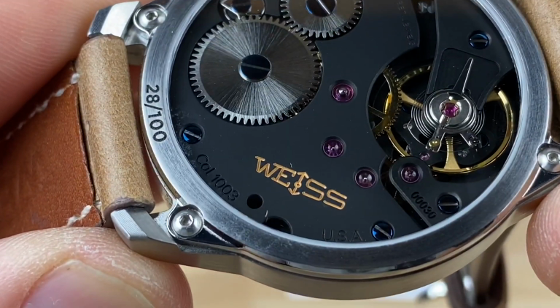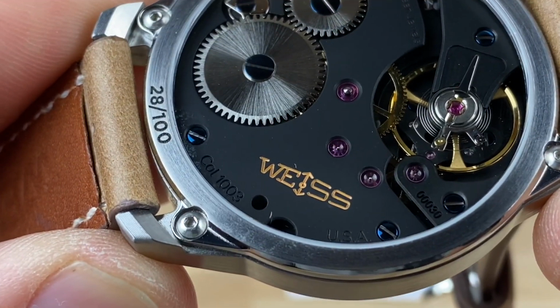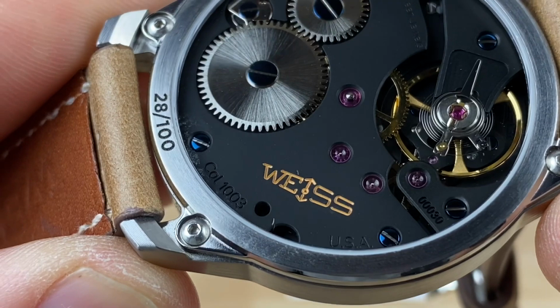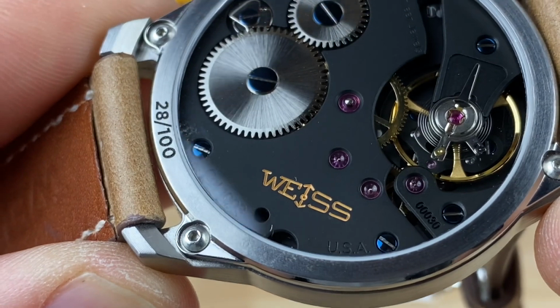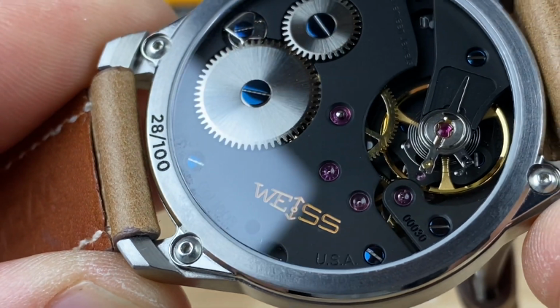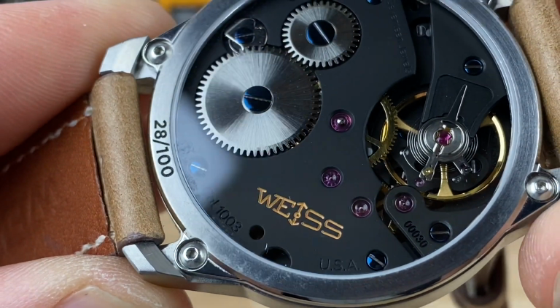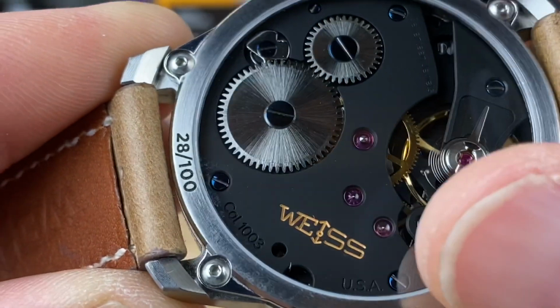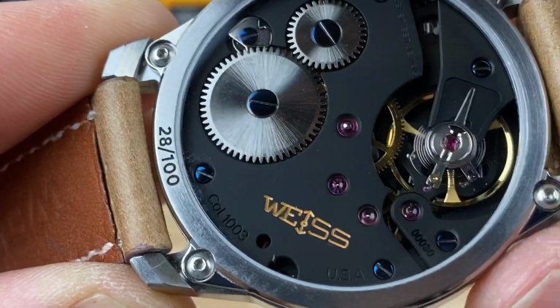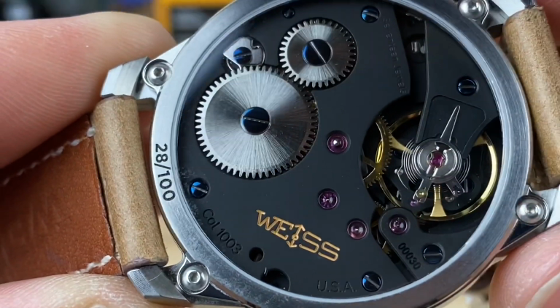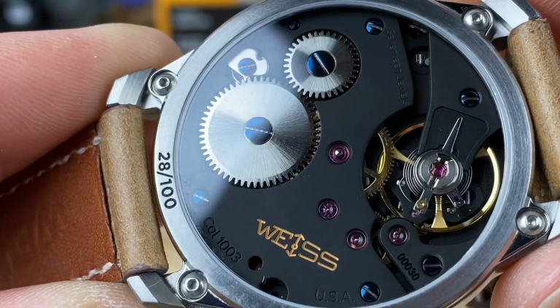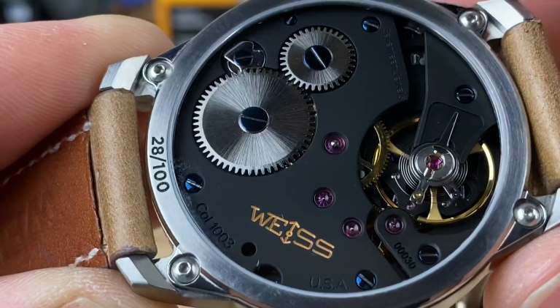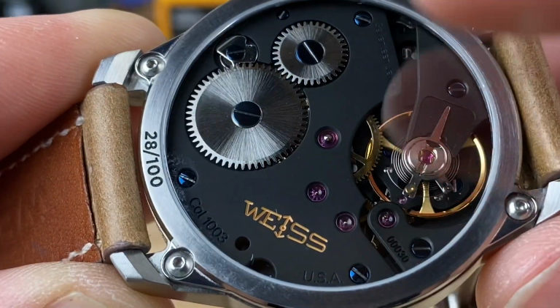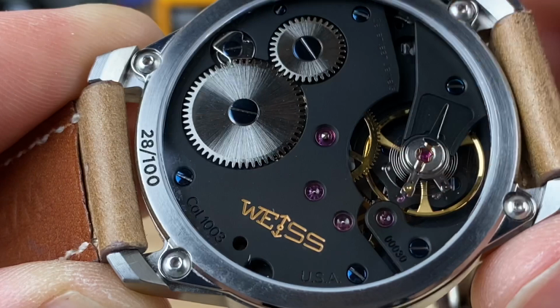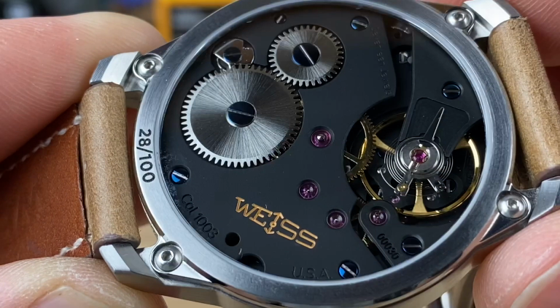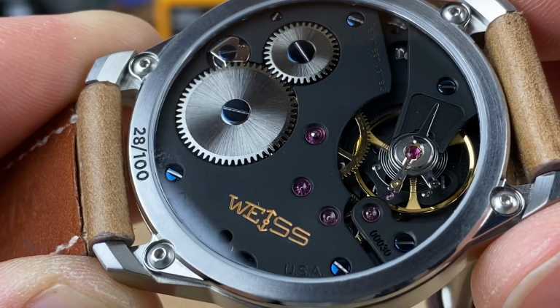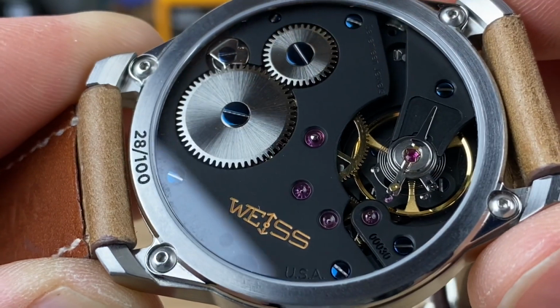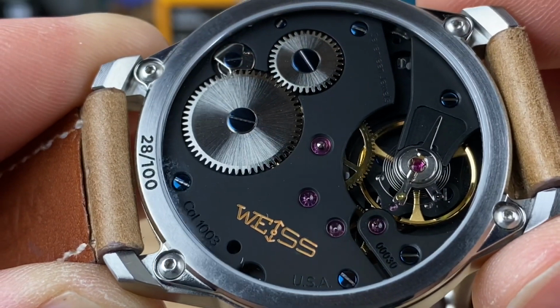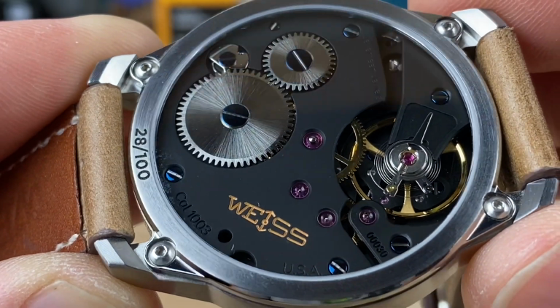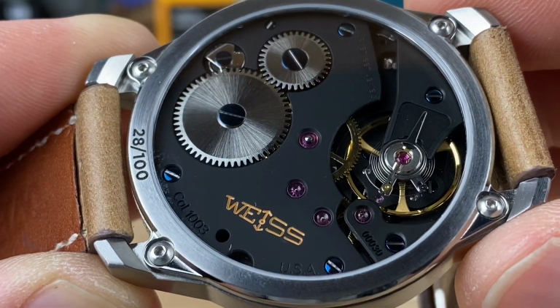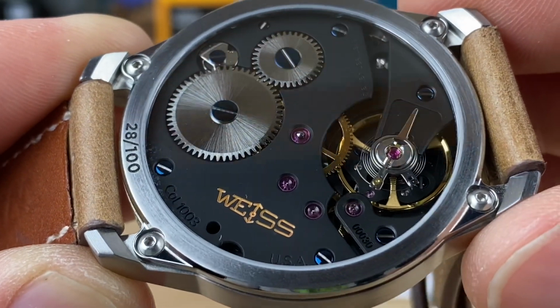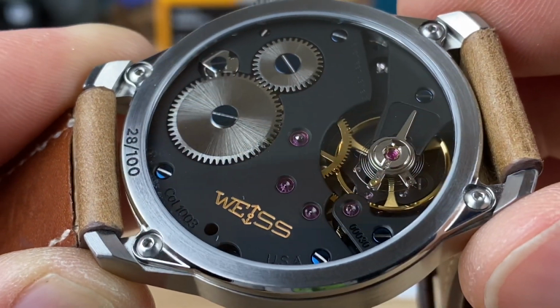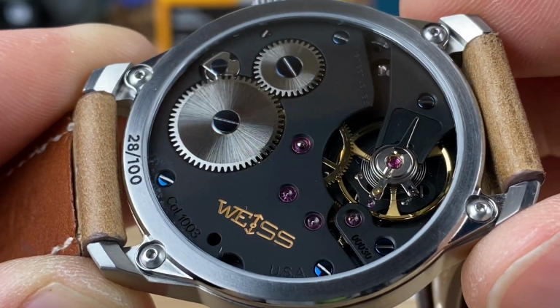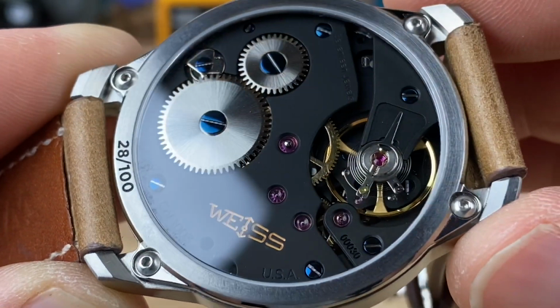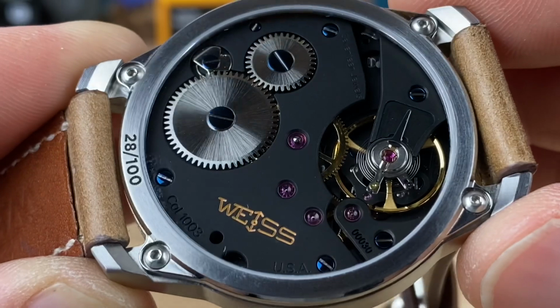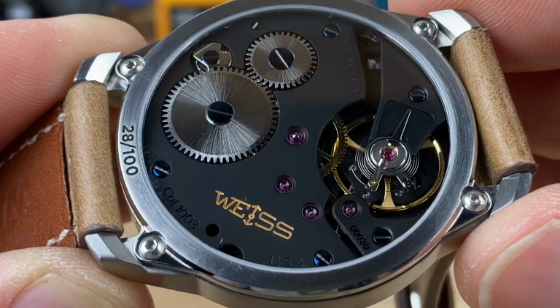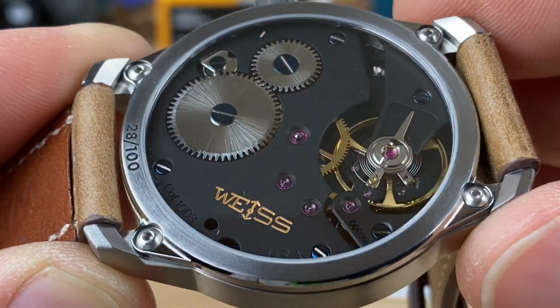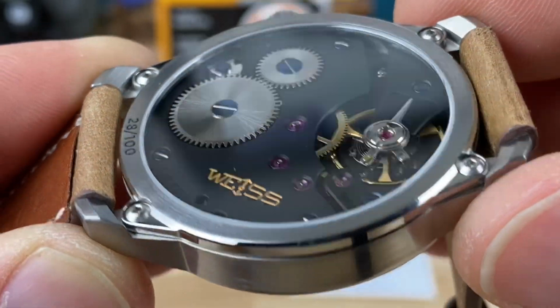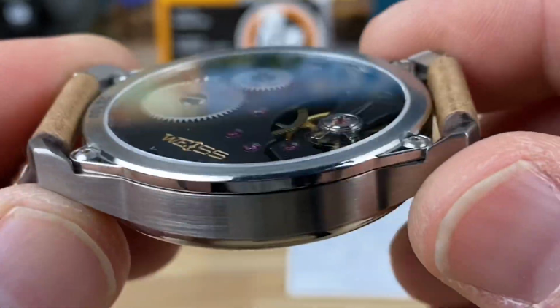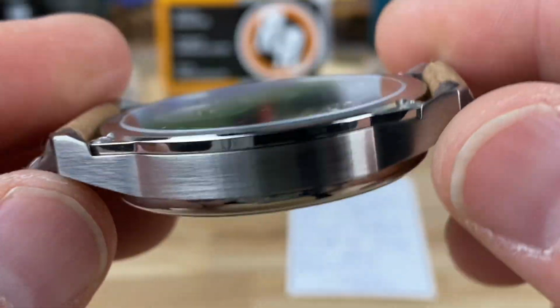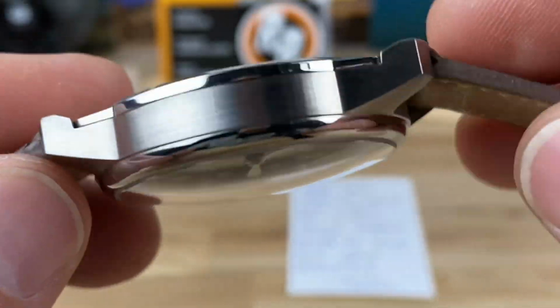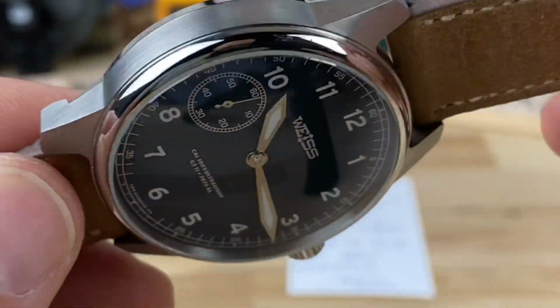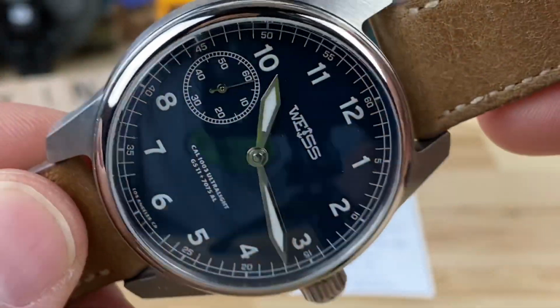This is the caliber 1003, USA made. You can see the black part there — that's all aluminum bridging, and it's not just regular aluminum. It's a special kind of aluminum, just like the titanium is a special graded titanium.